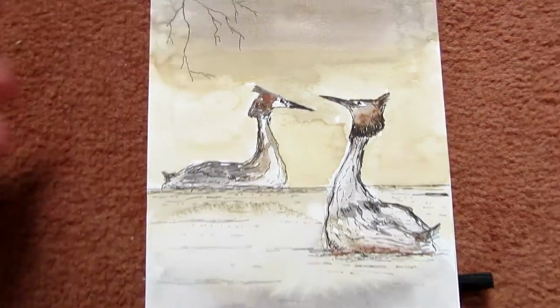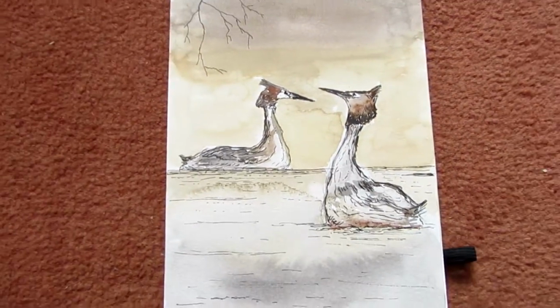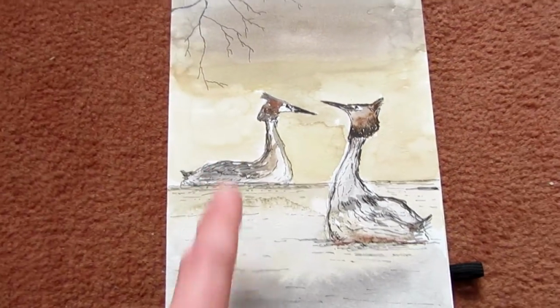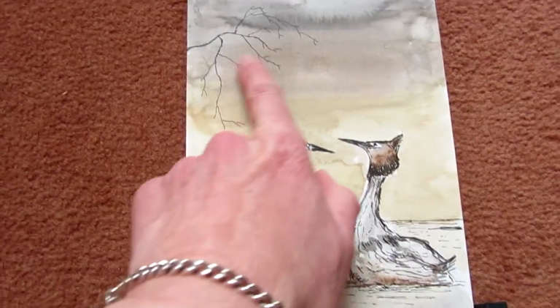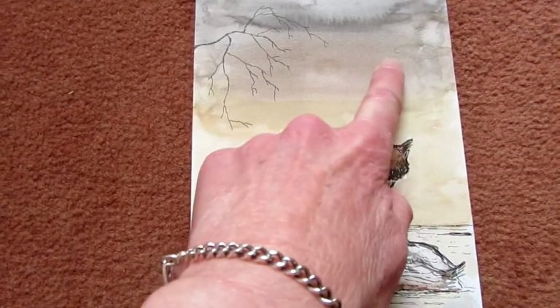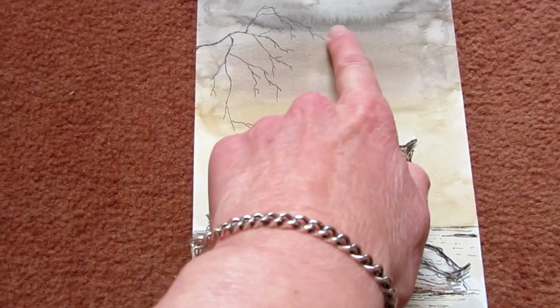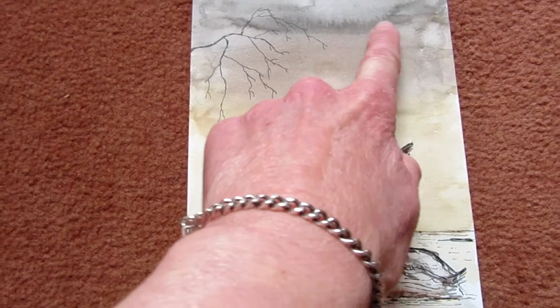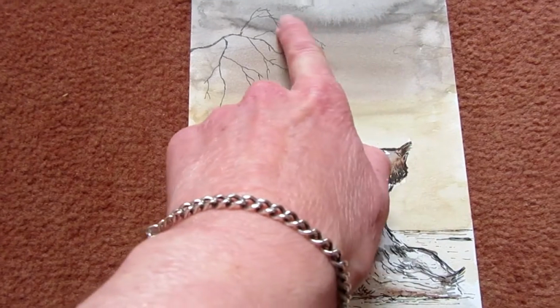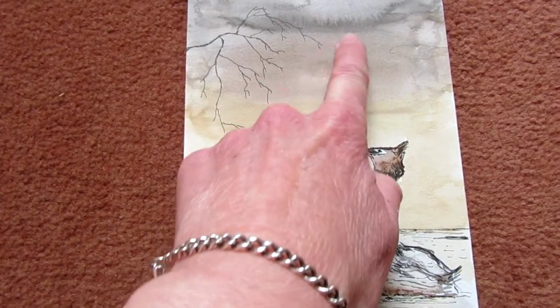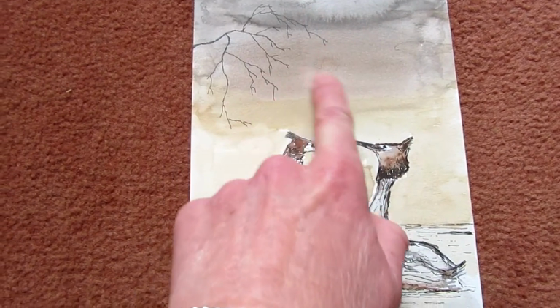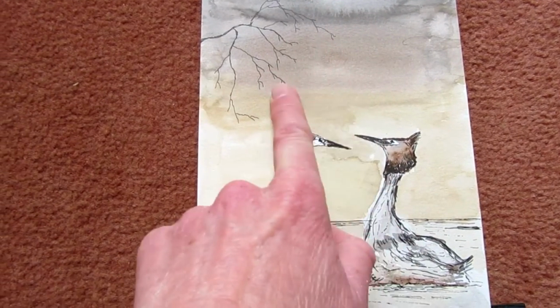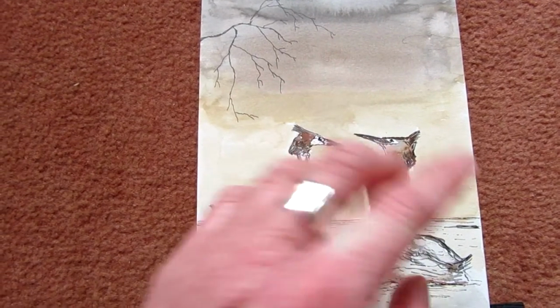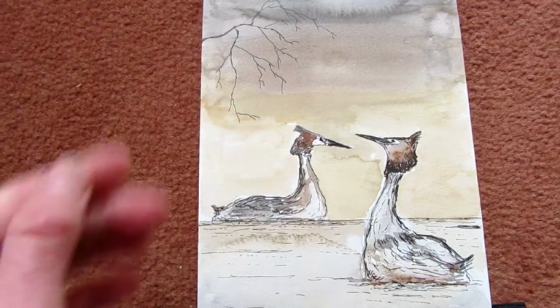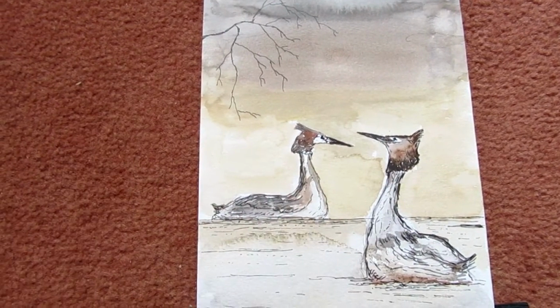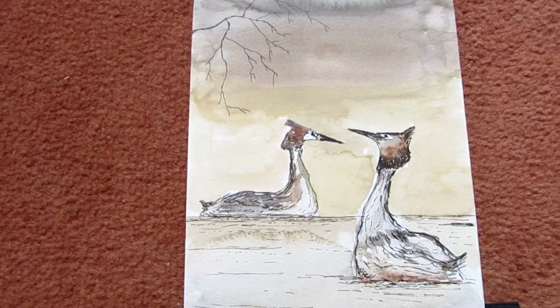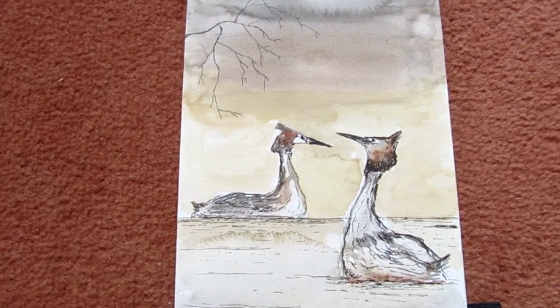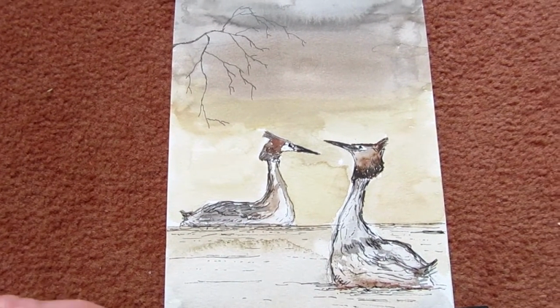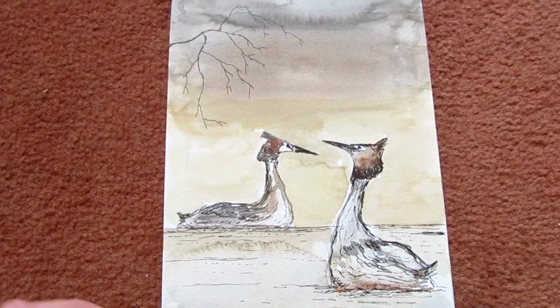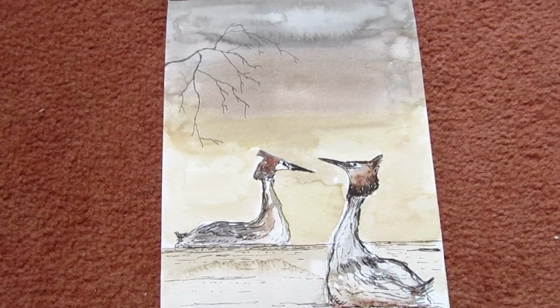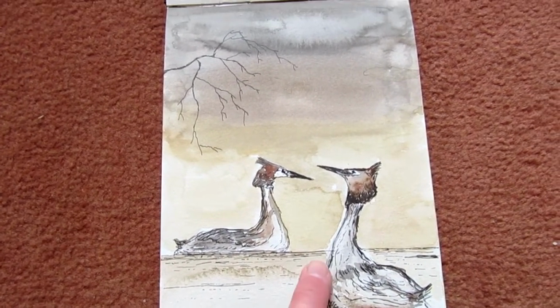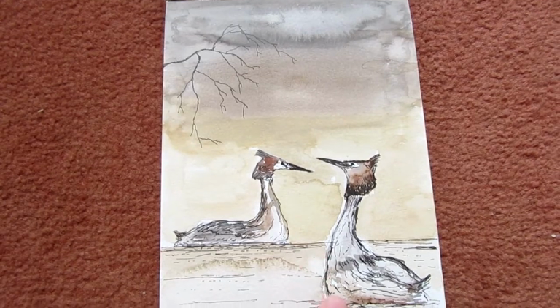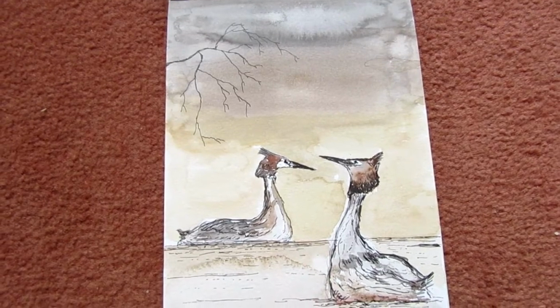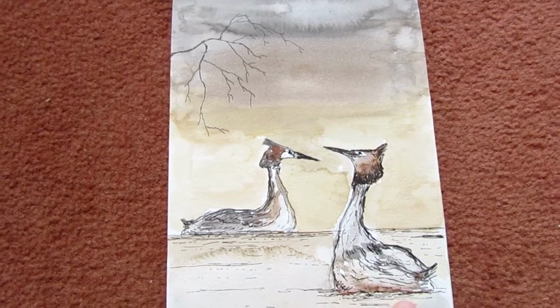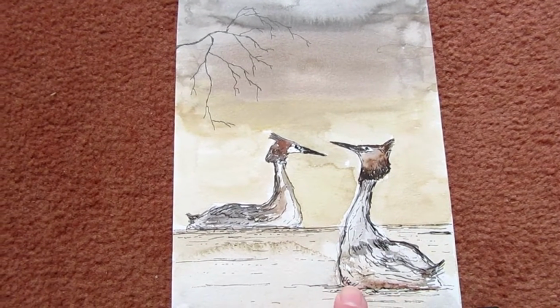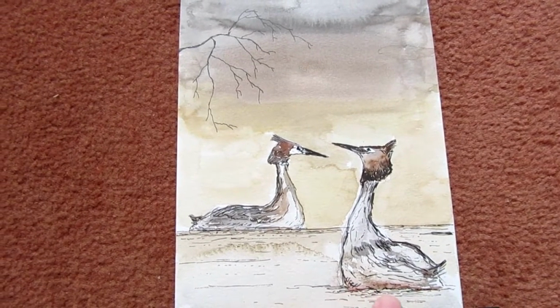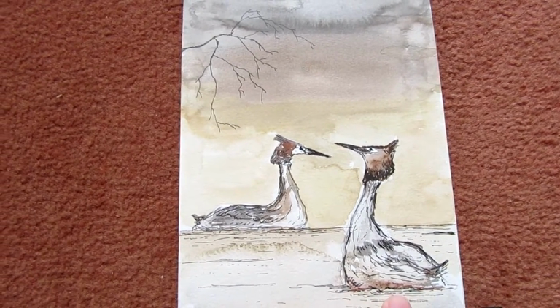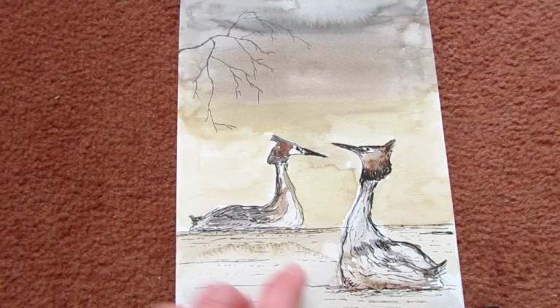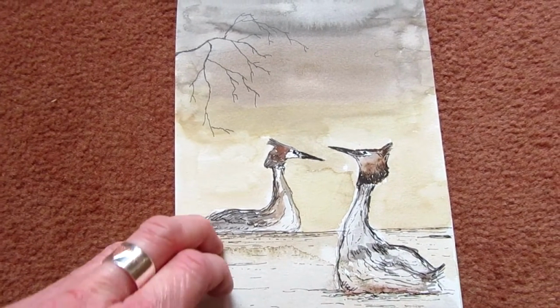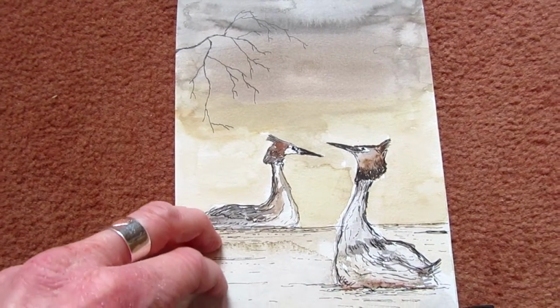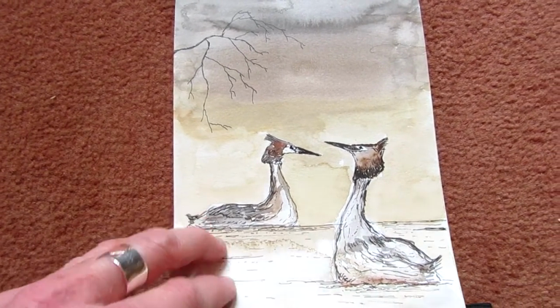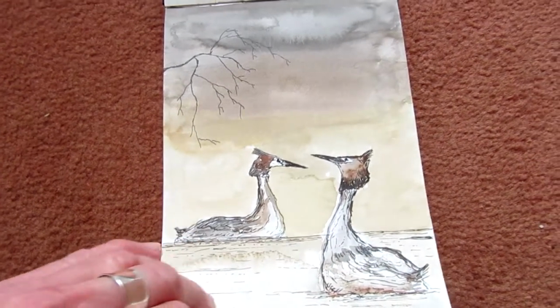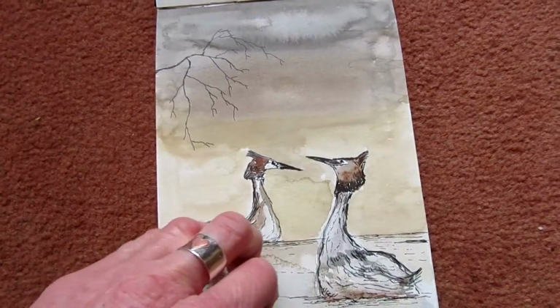This is just some birds. I just added a kind of wet-on-wet watercolour wash just to see what effect that had. And then I just went over it in black with the pens, and I'll show you the pens that I use afterwards.